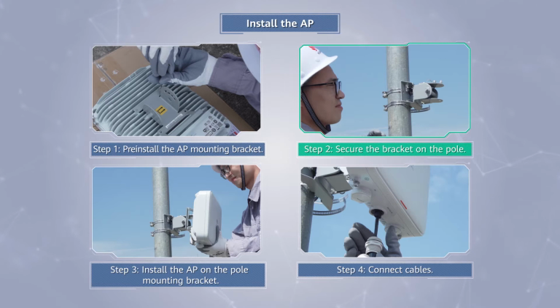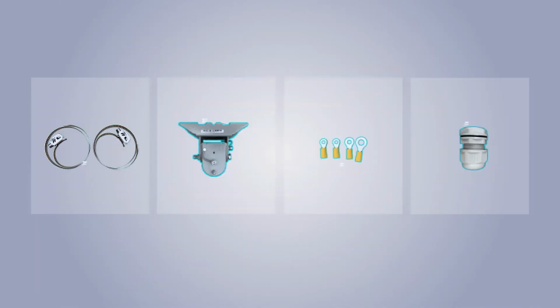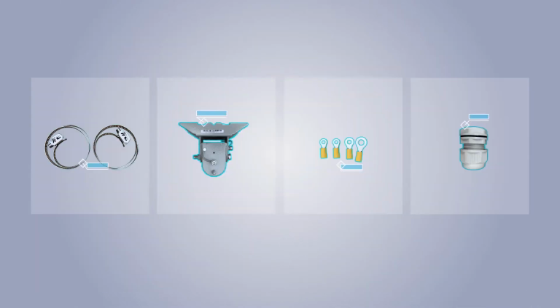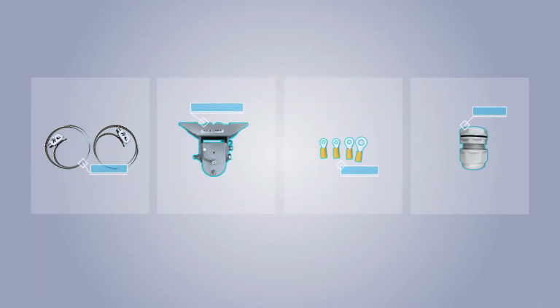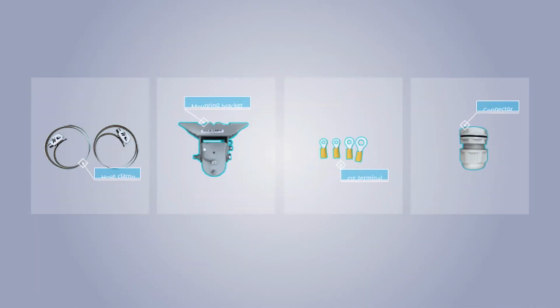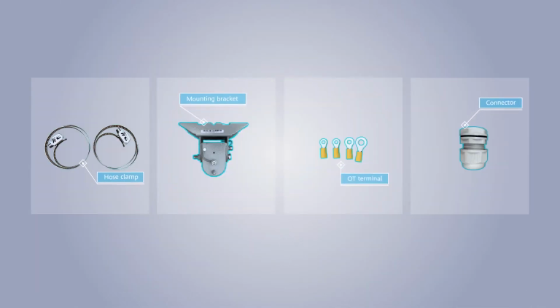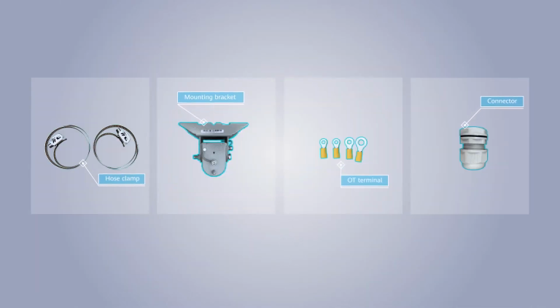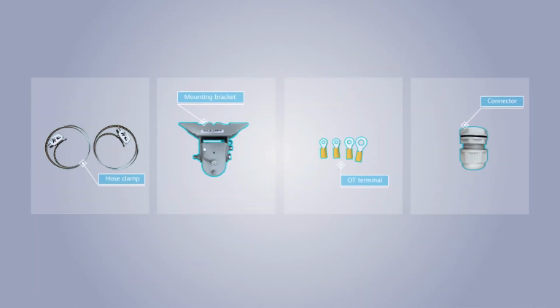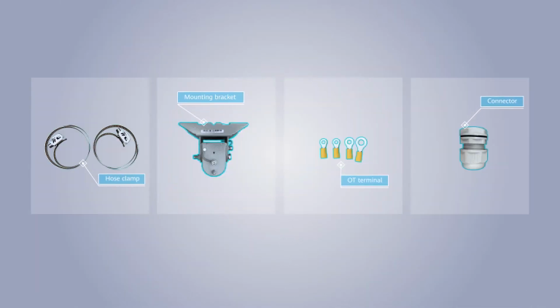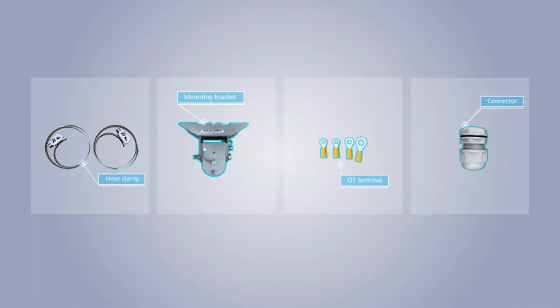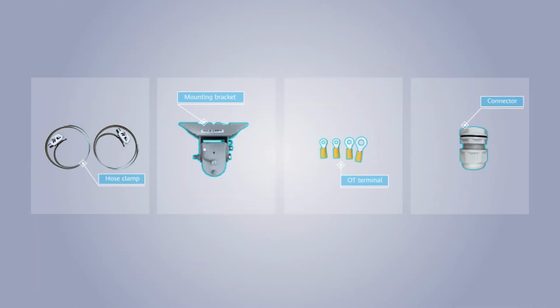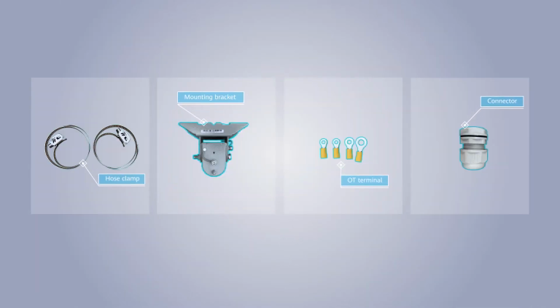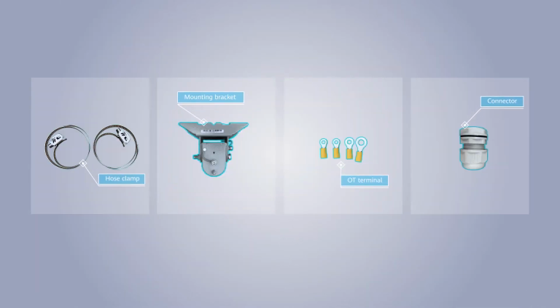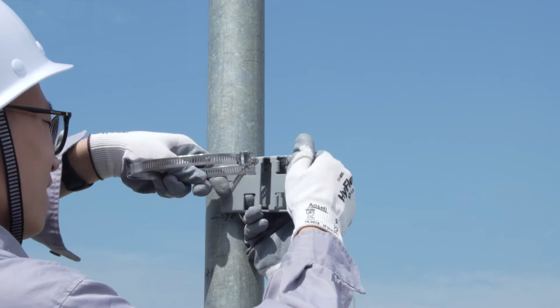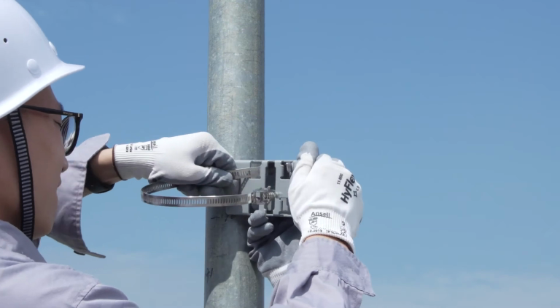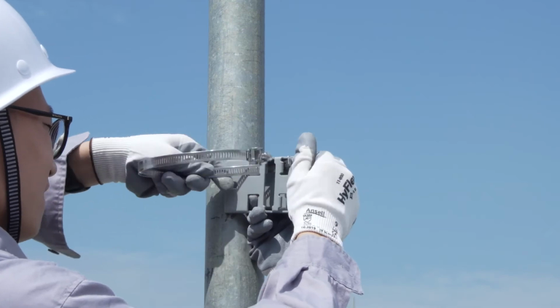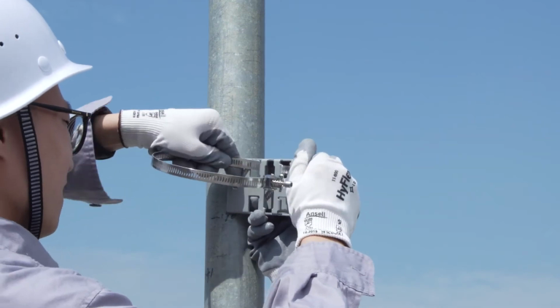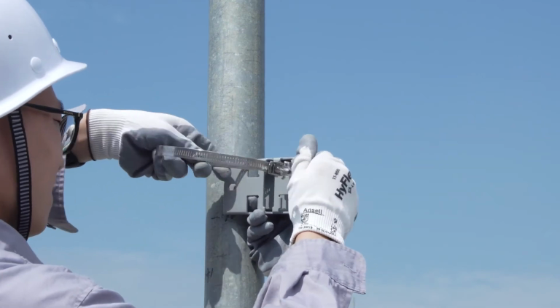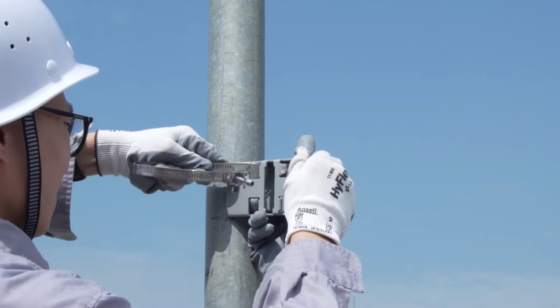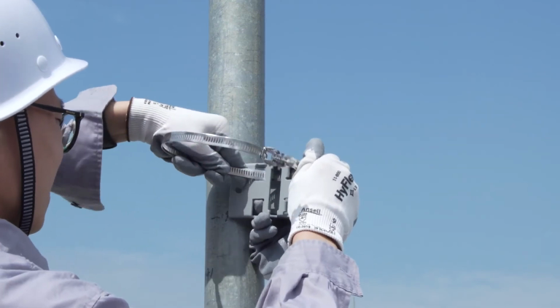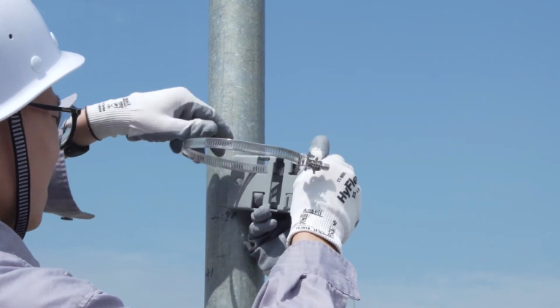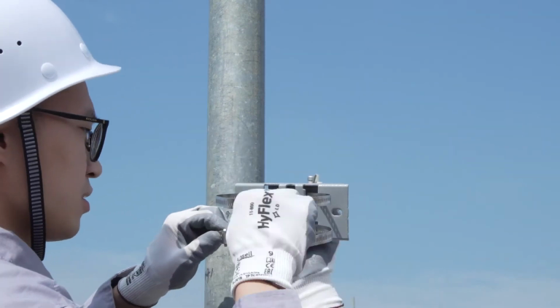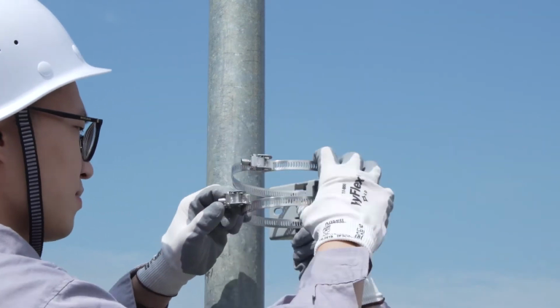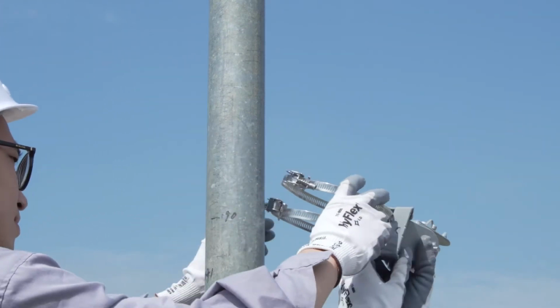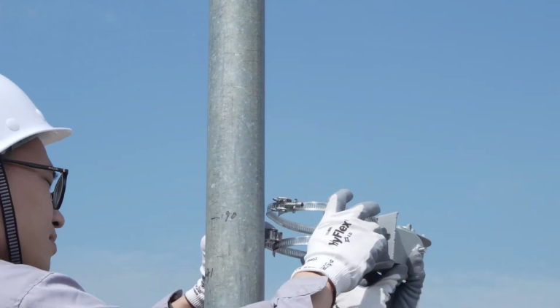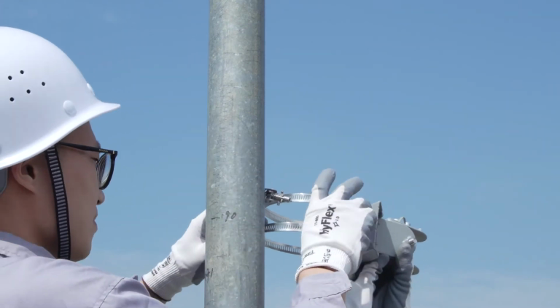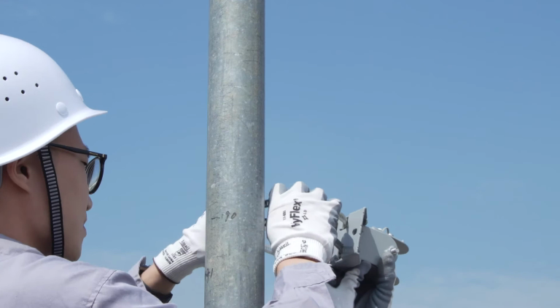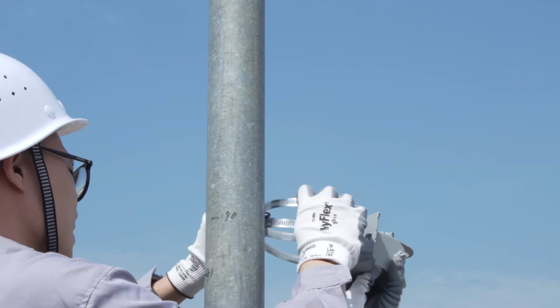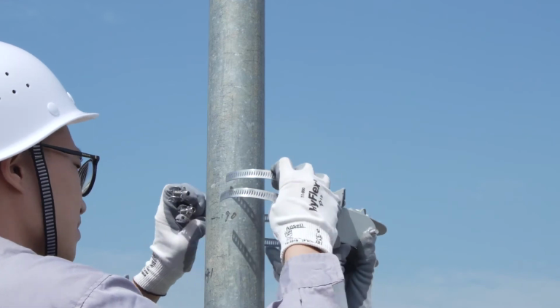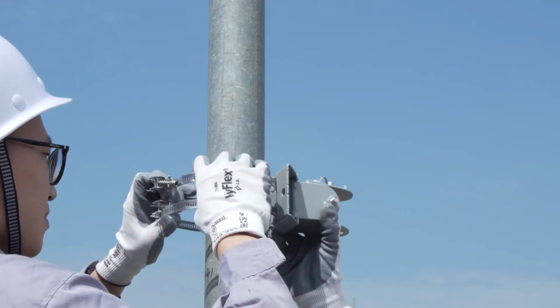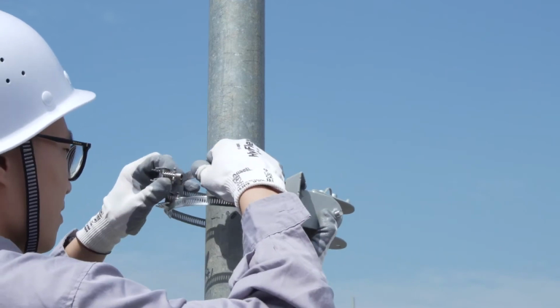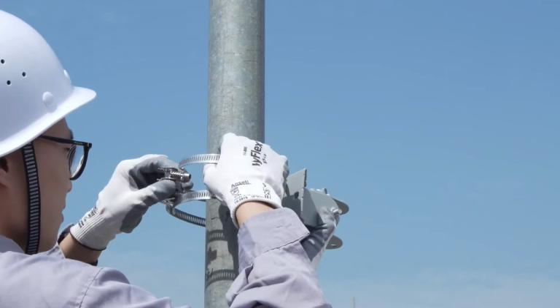To install an AP on a pole, prepare the components displayed above. Lead the hose clamp through the square holes on the pole mounting bracket, then secure the bracket on the pole.